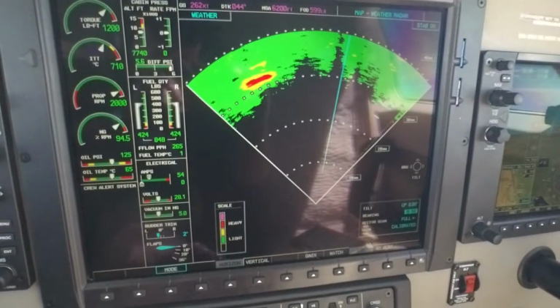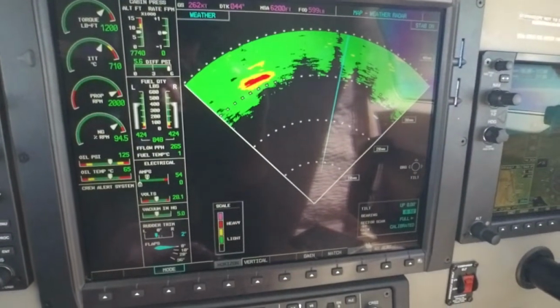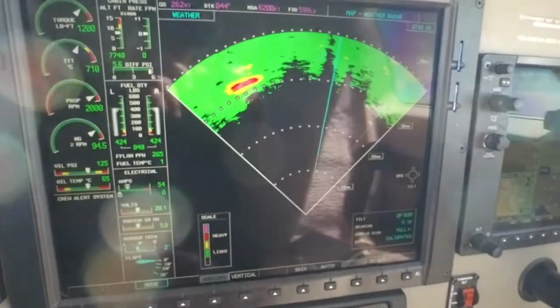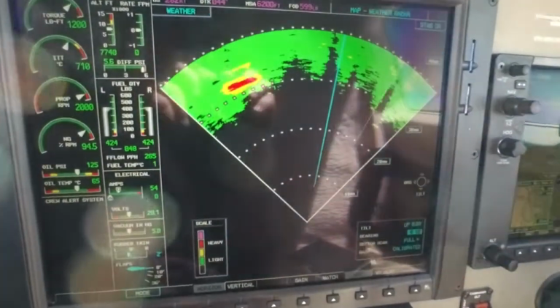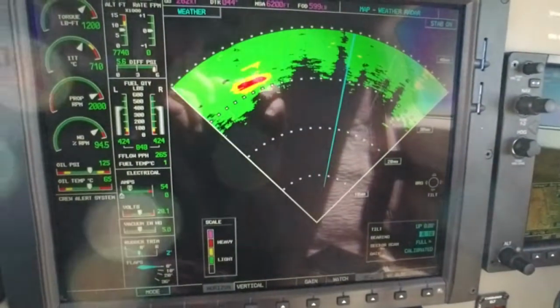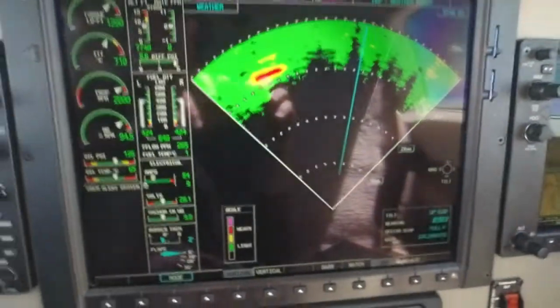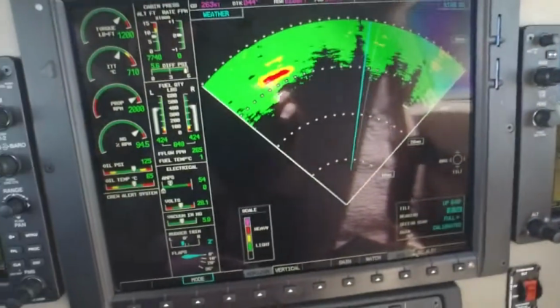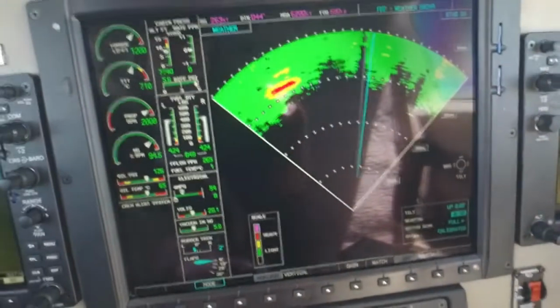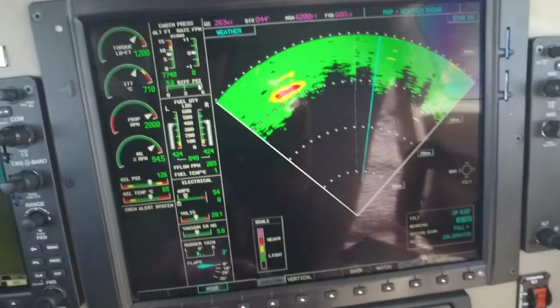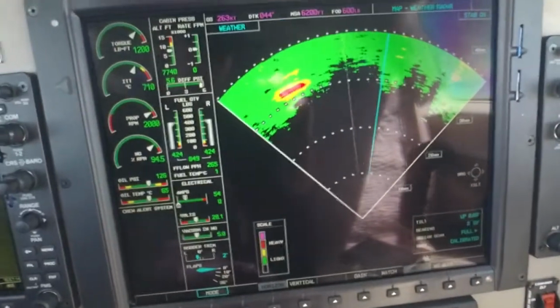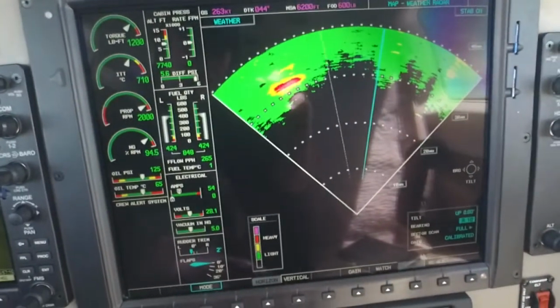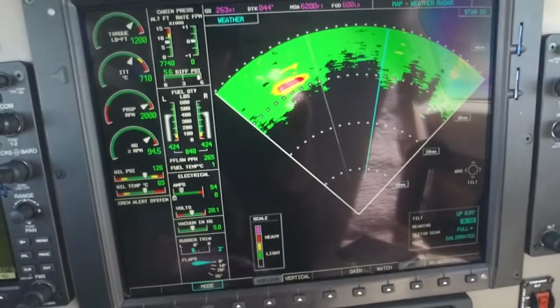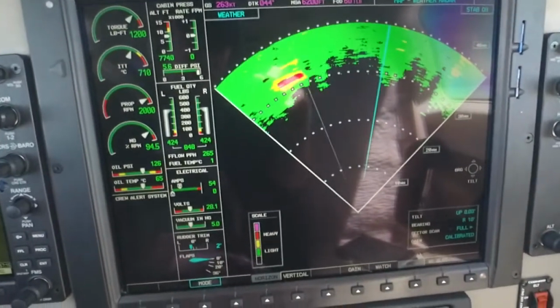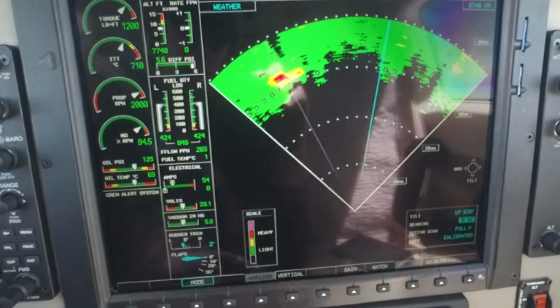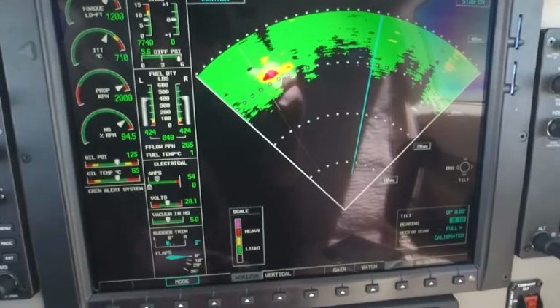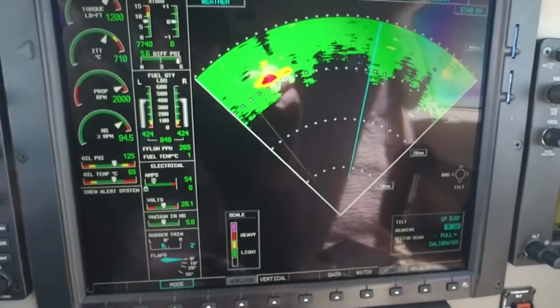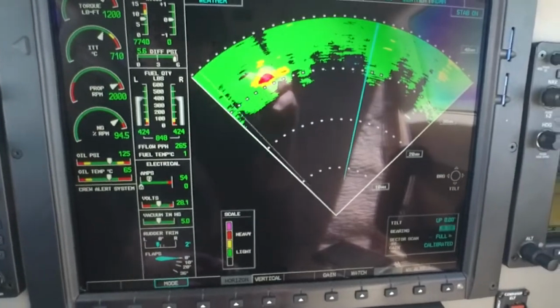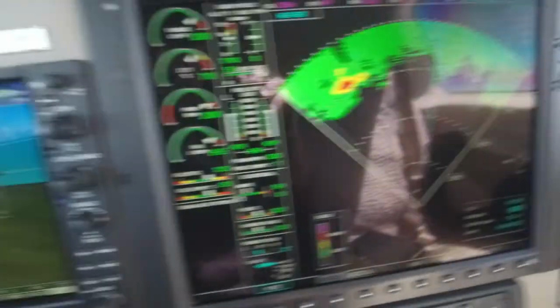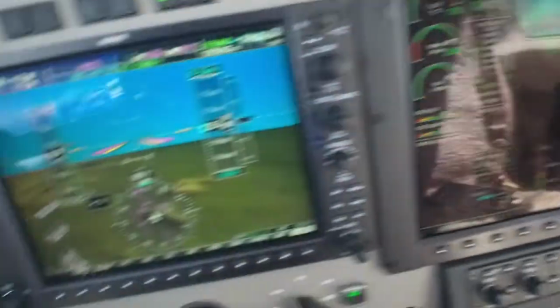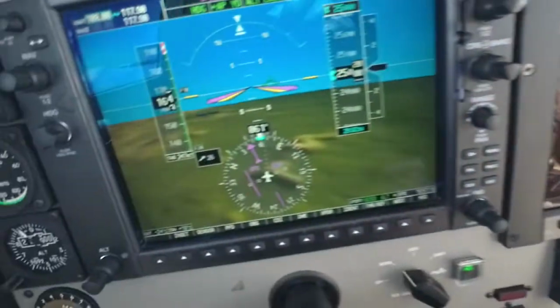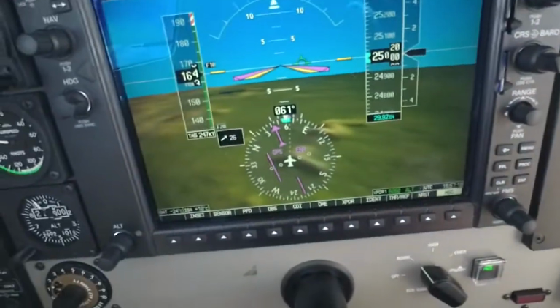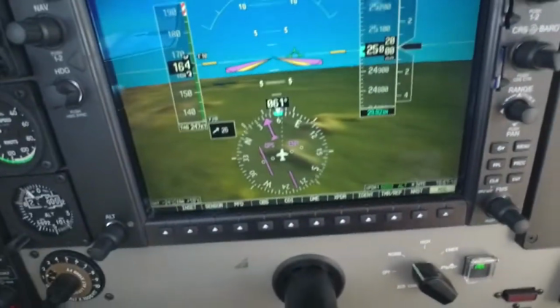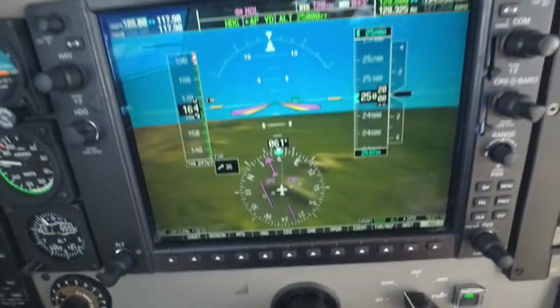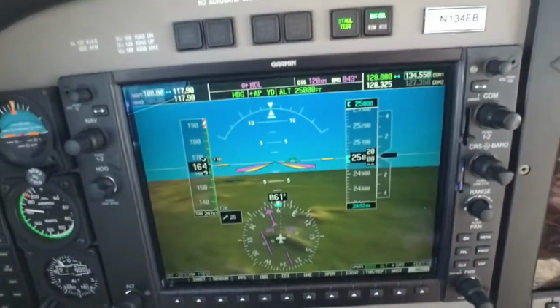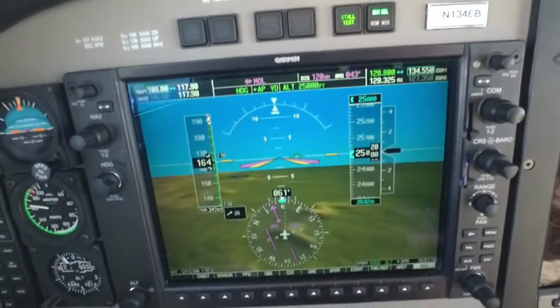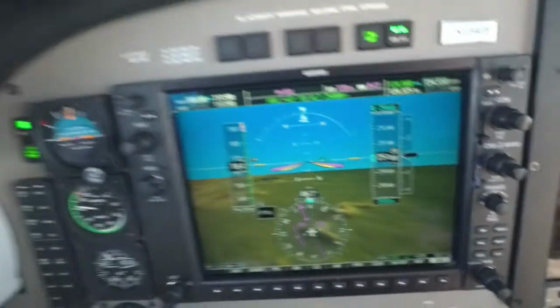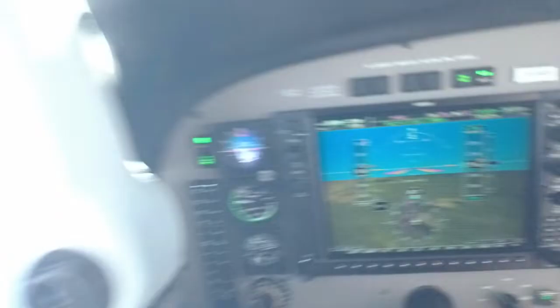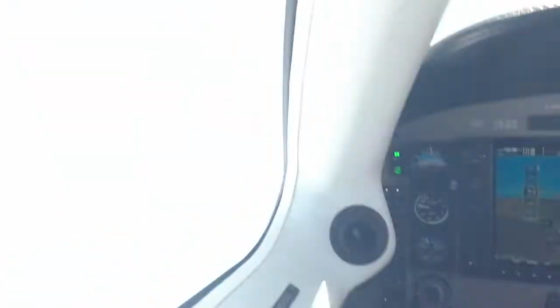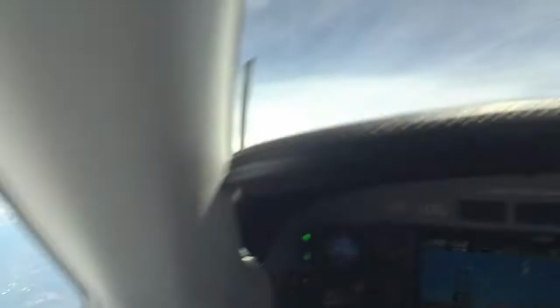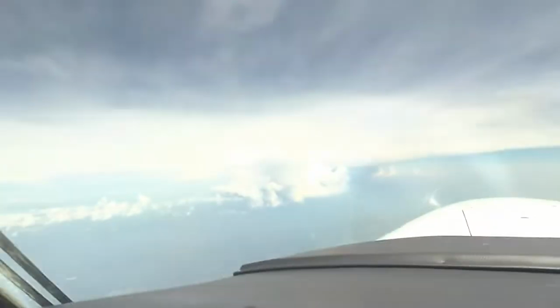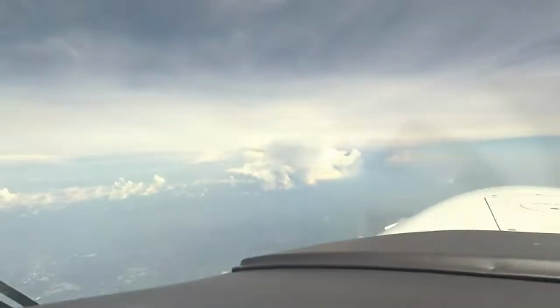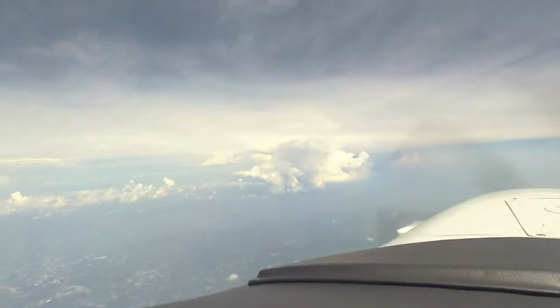All right, so we've been told there's some weather ahead. We asked for FL20, and we got it, and sure enough, there's the weather.